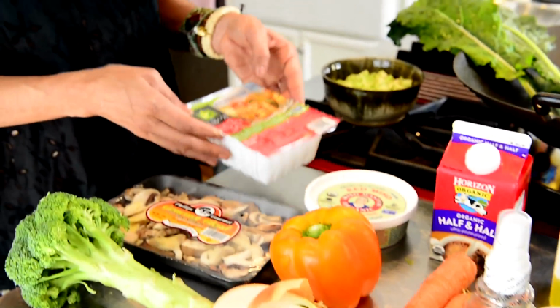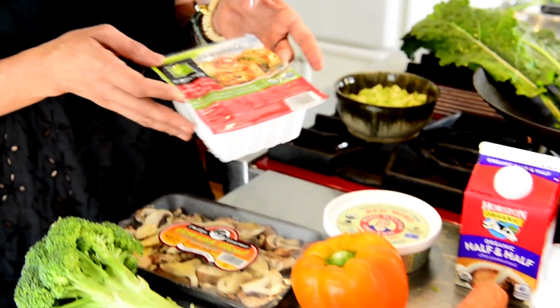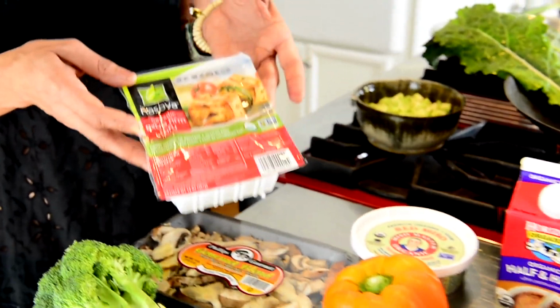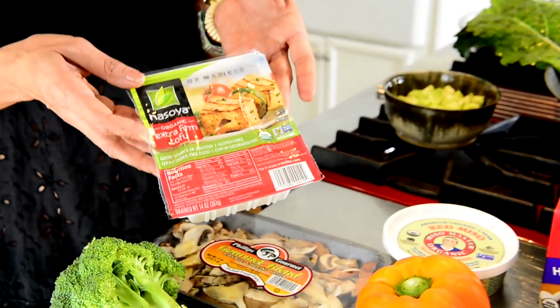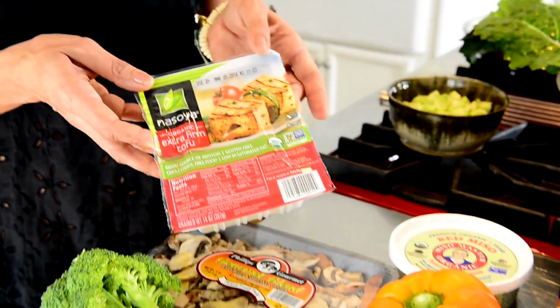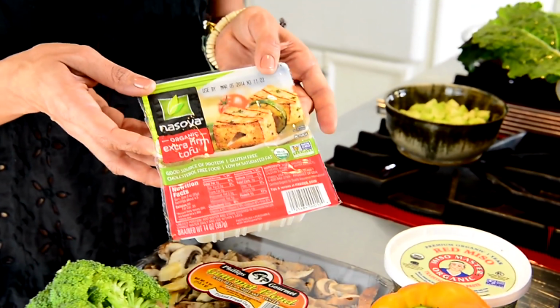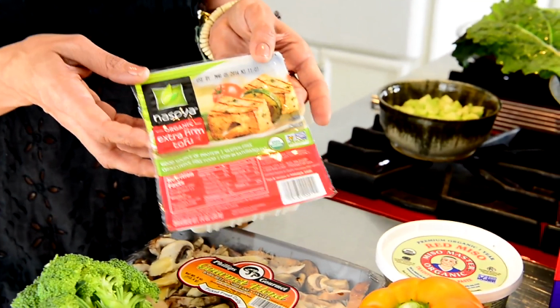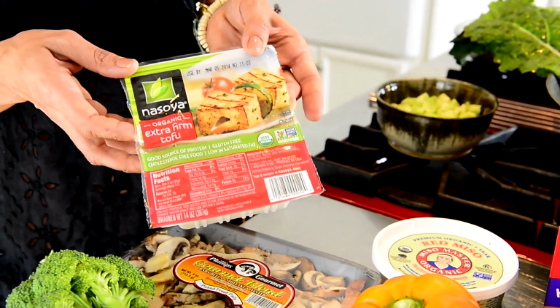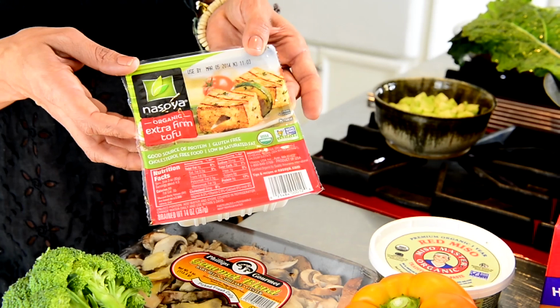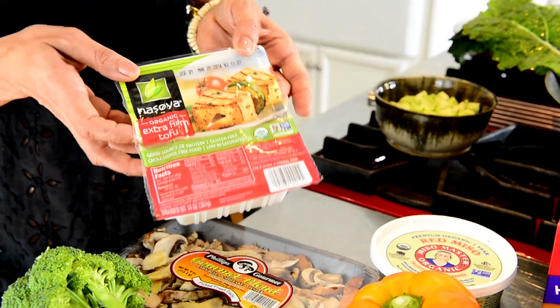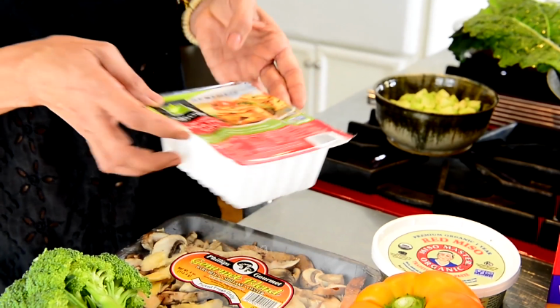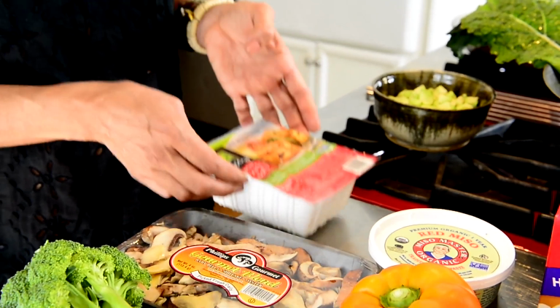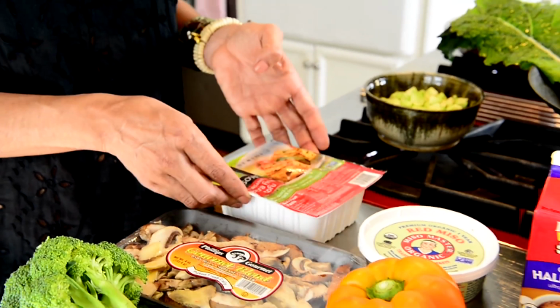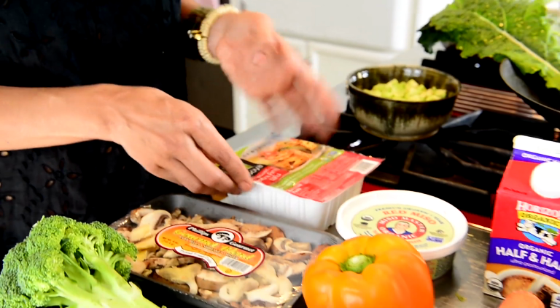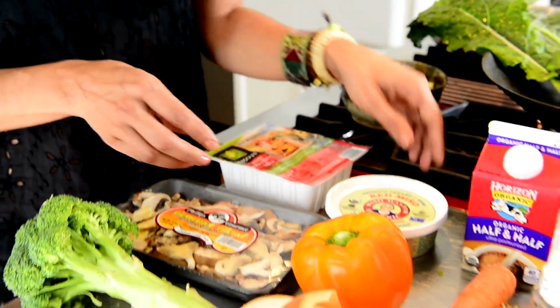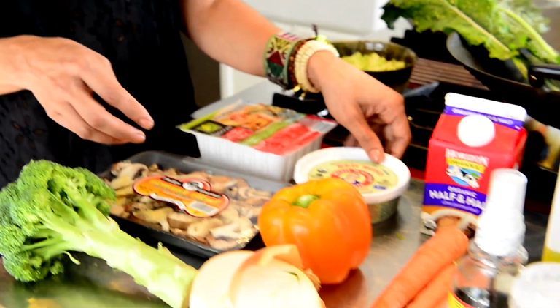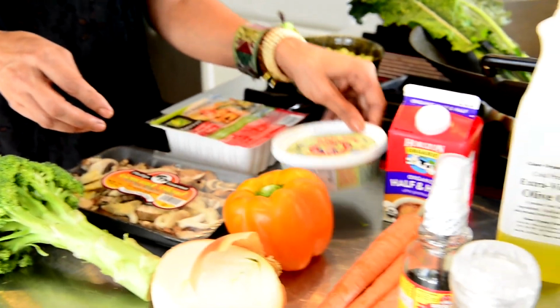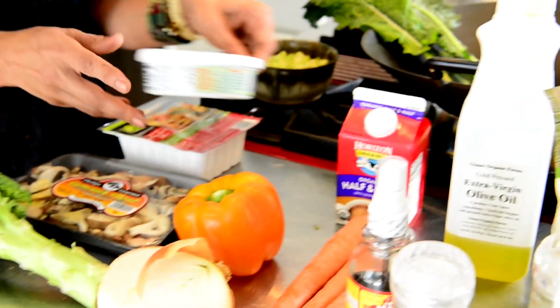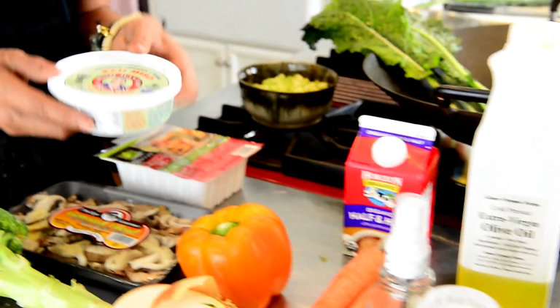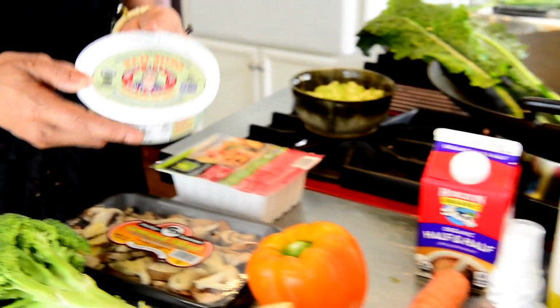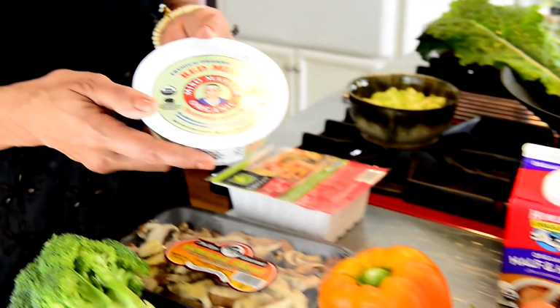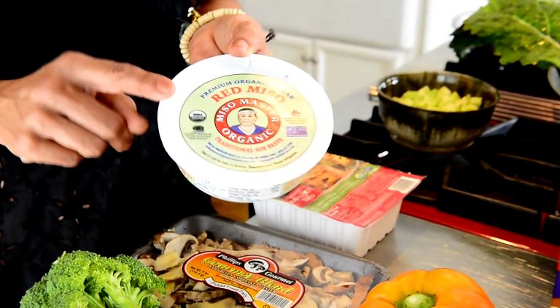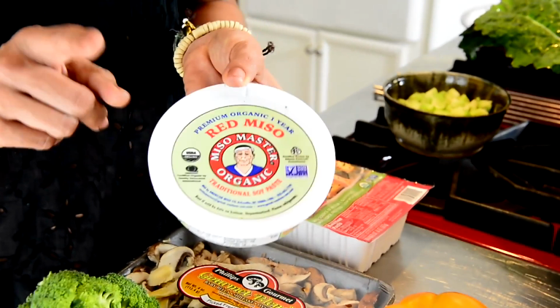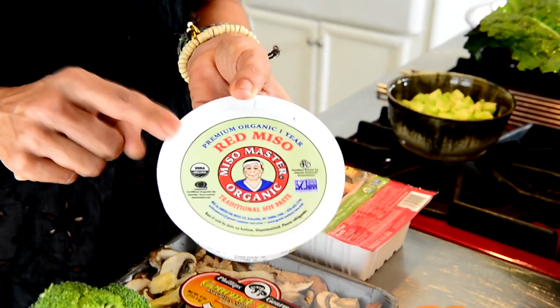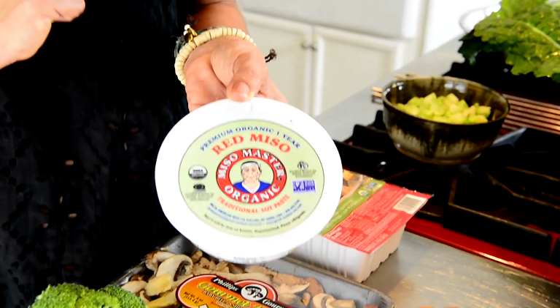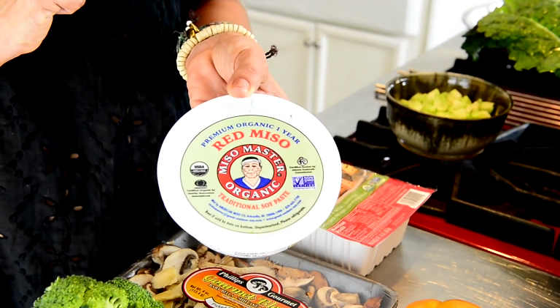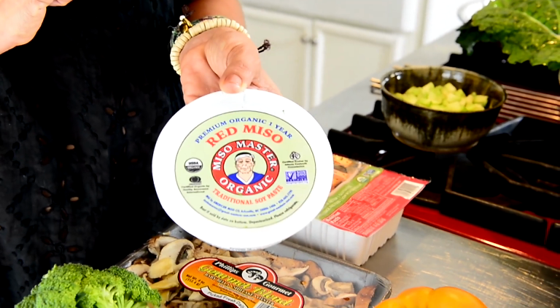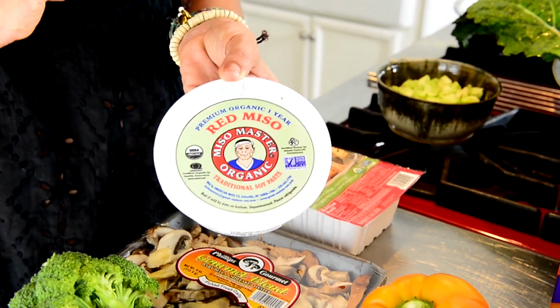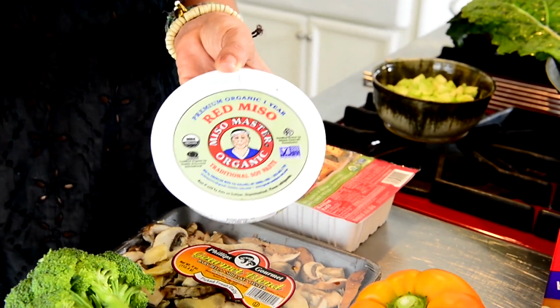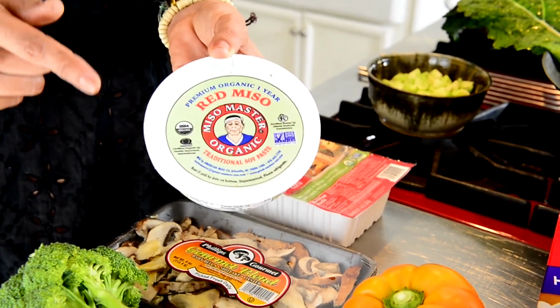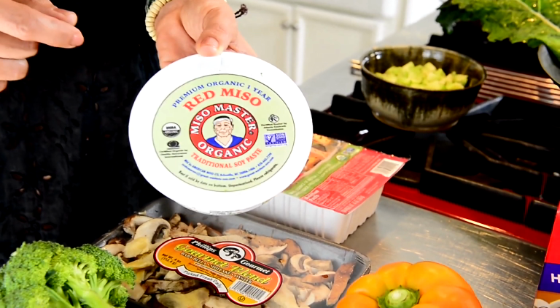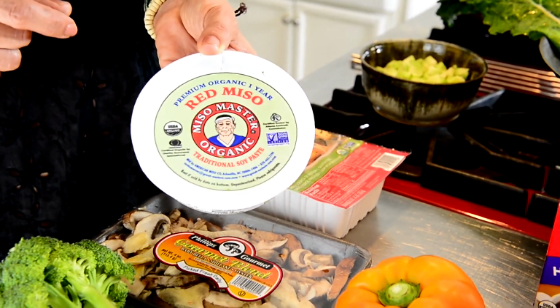Next is tofu, preferably extra firm, which we are going to cube. And the super secret ingredient is red miso paste, preferably organic, obviously.